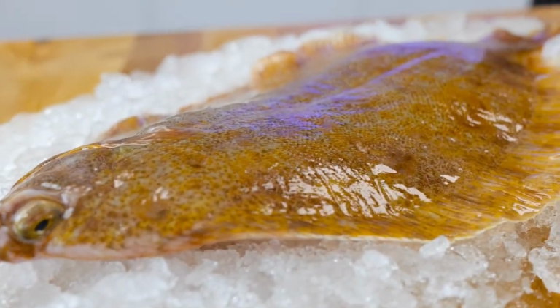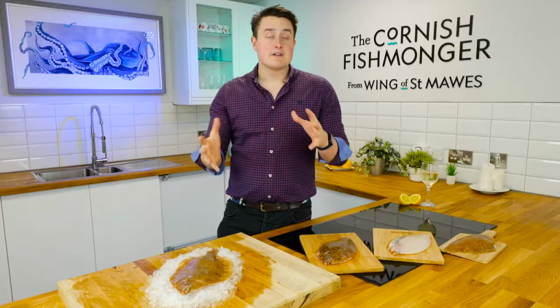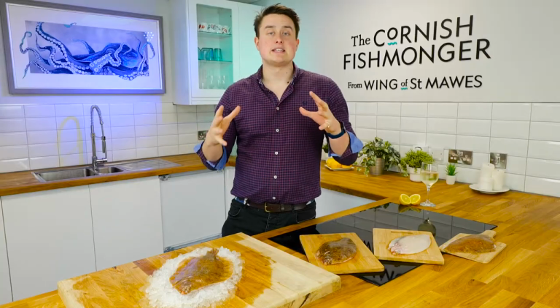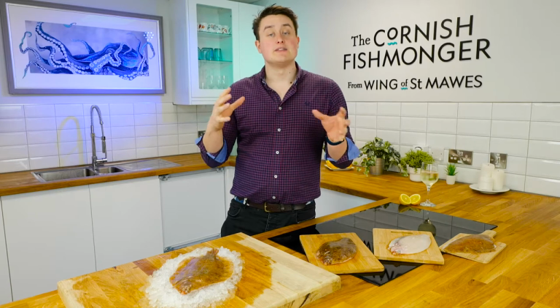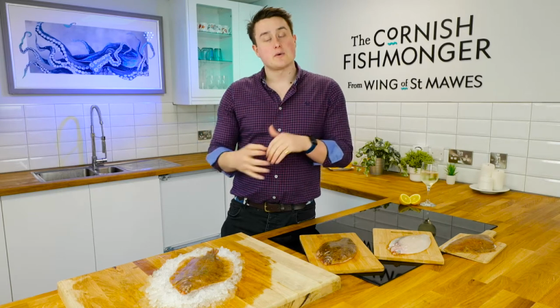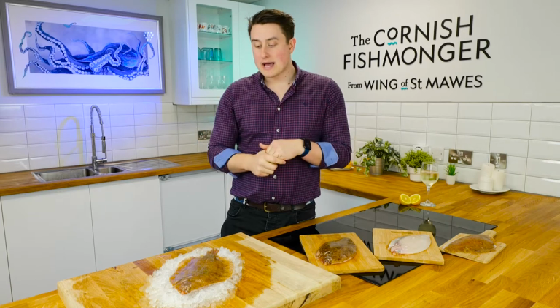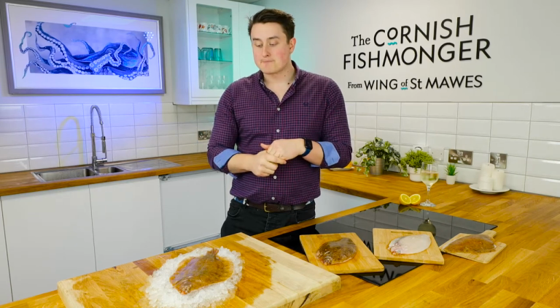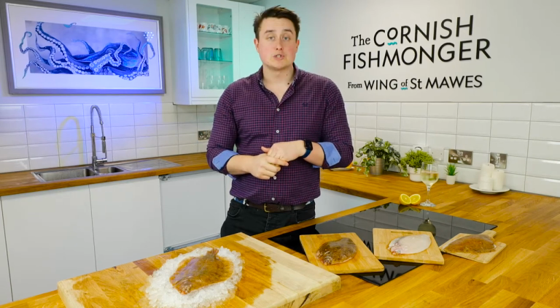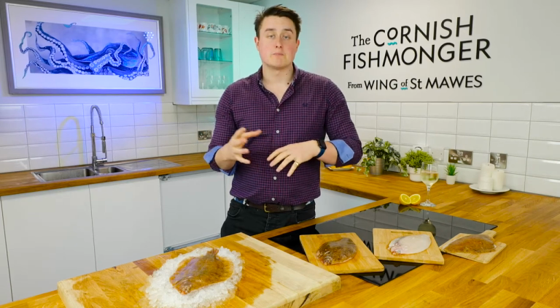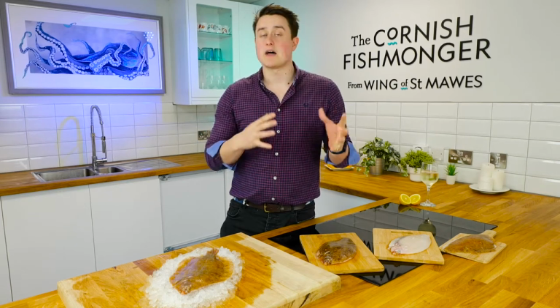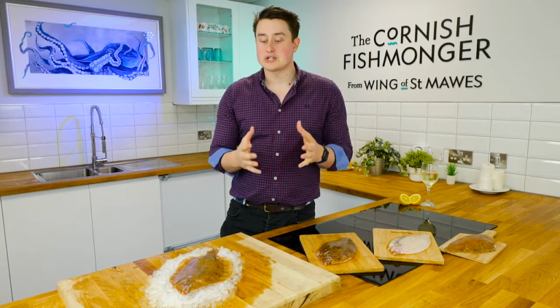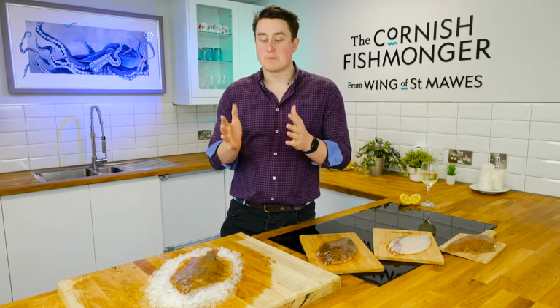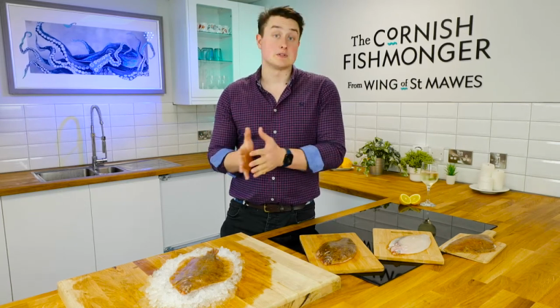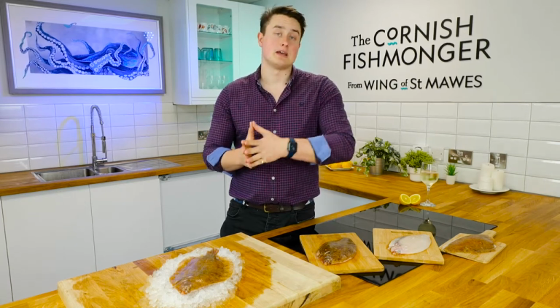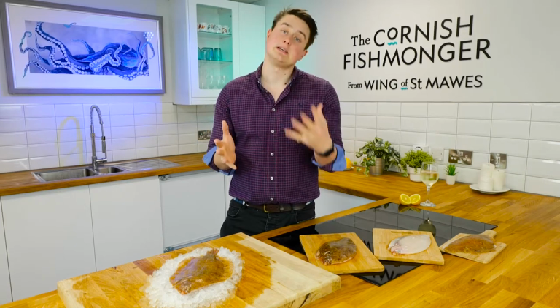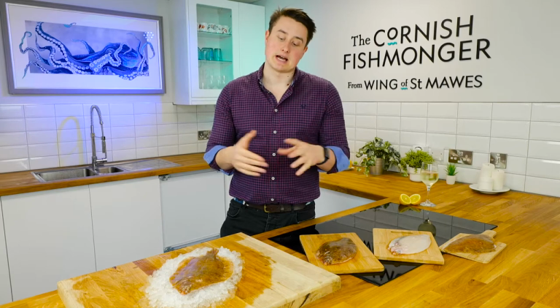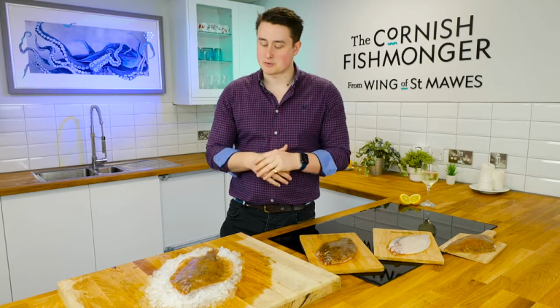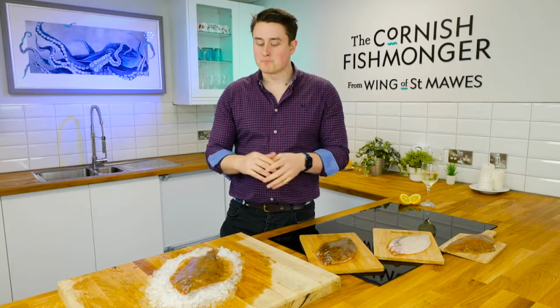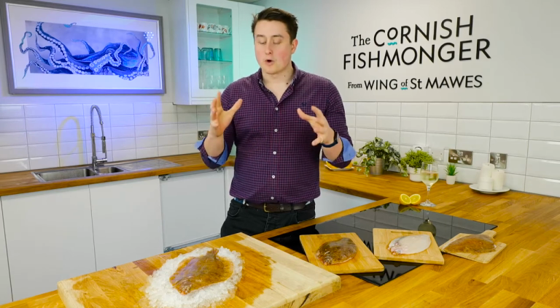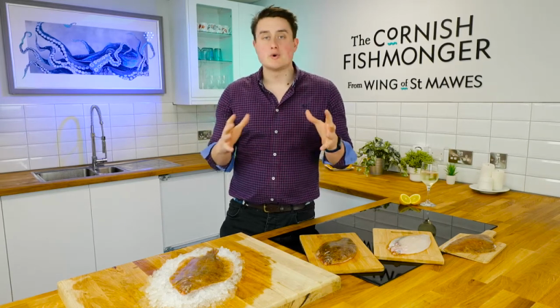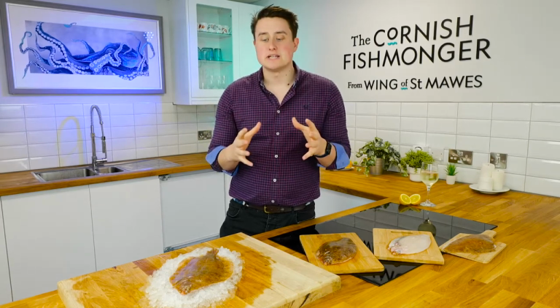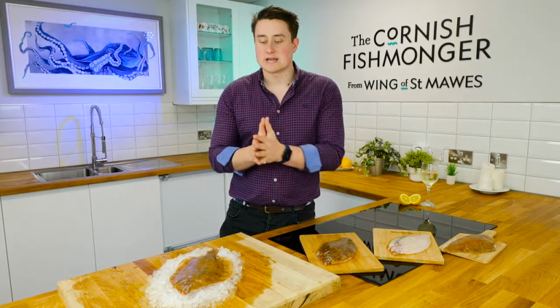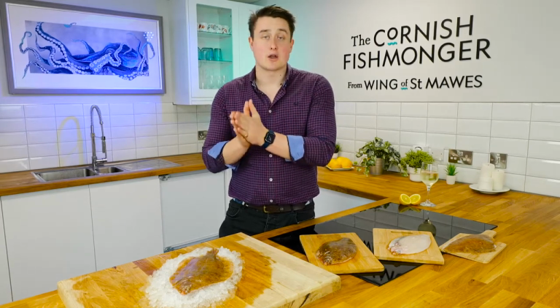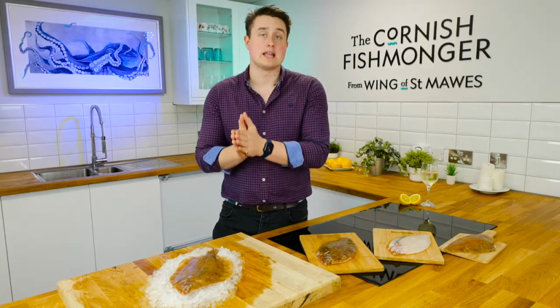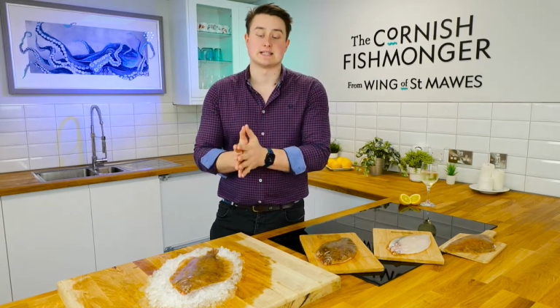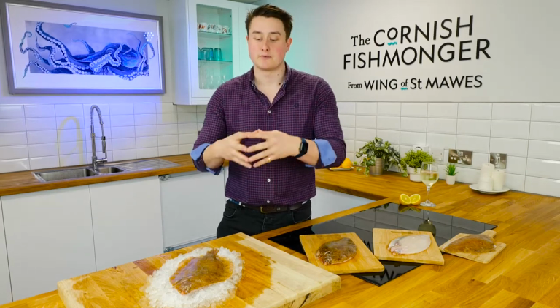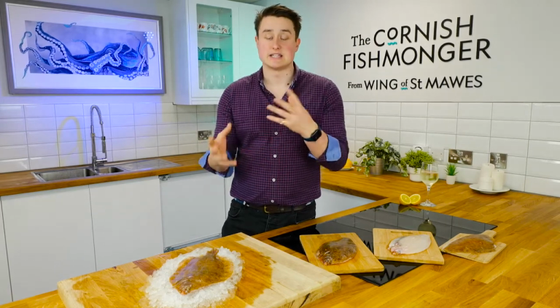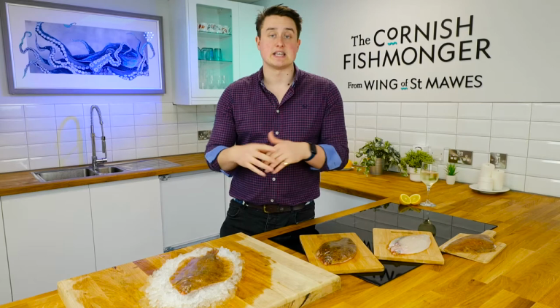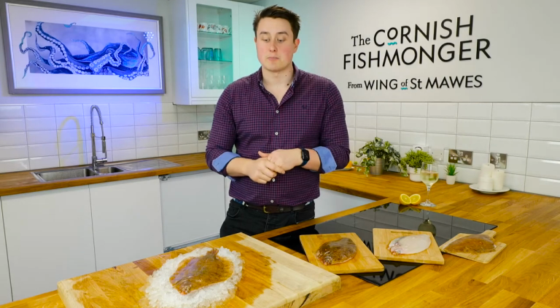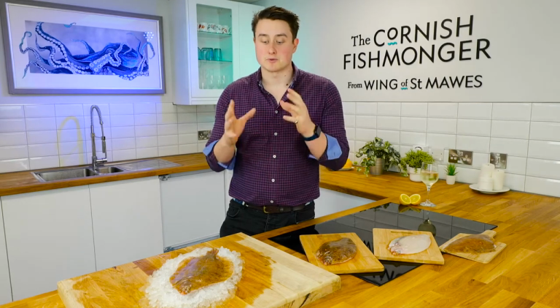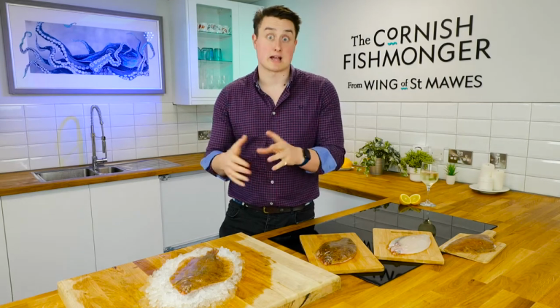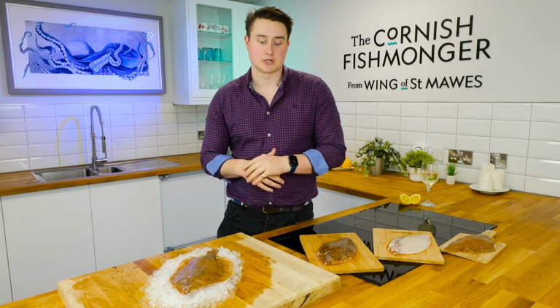Flat fish tend to live in shallower waters compared to other fish, but lemon sole live at the deeper end of that spectrum, around 200 meters. The color really lends itself to the sandy rocky bottoms, great for camouflaging.